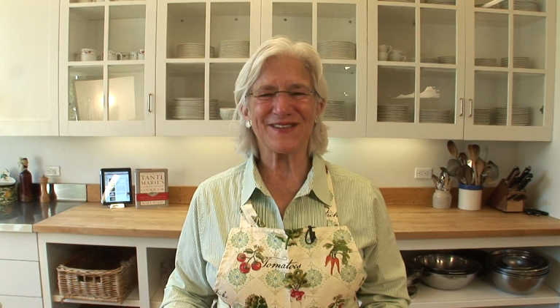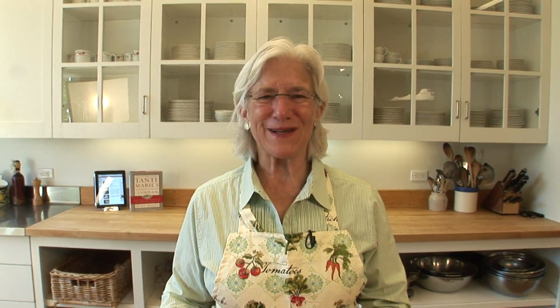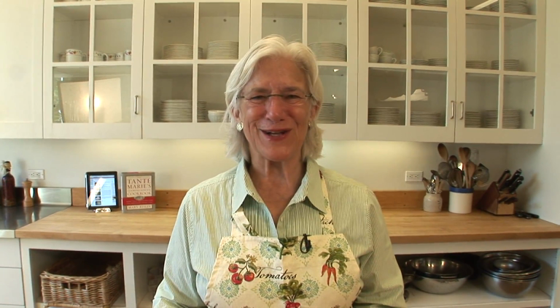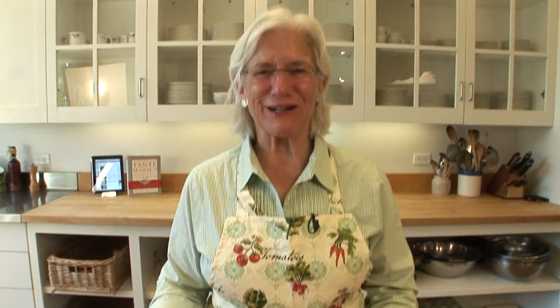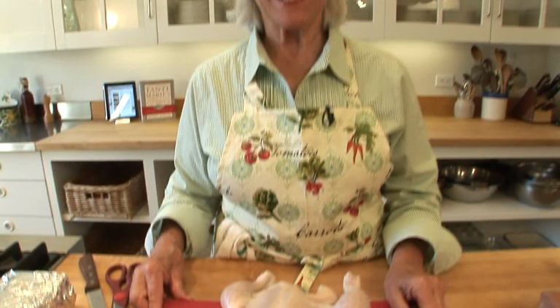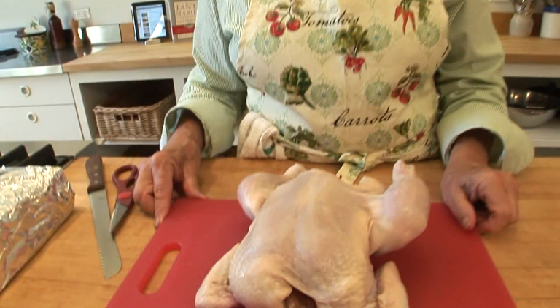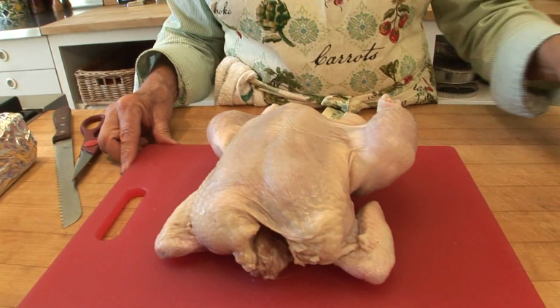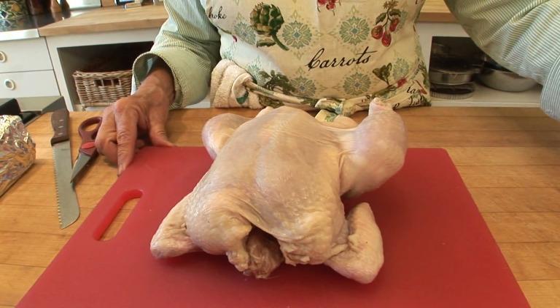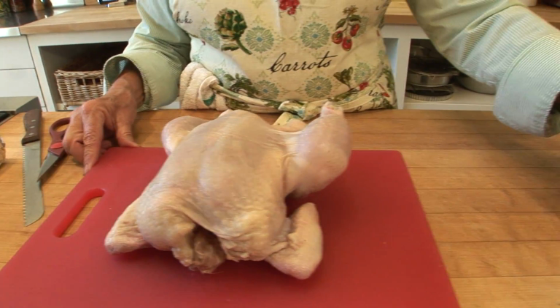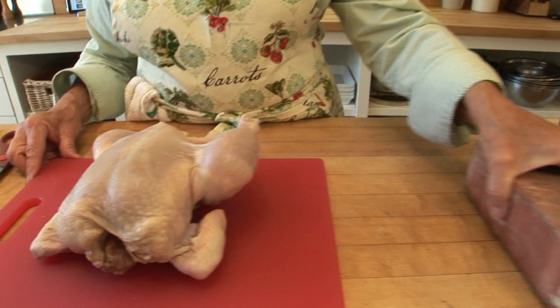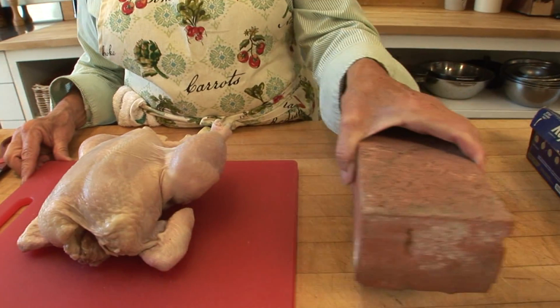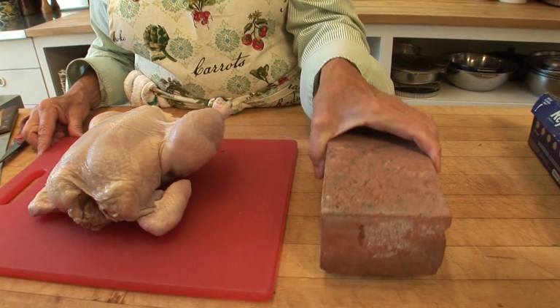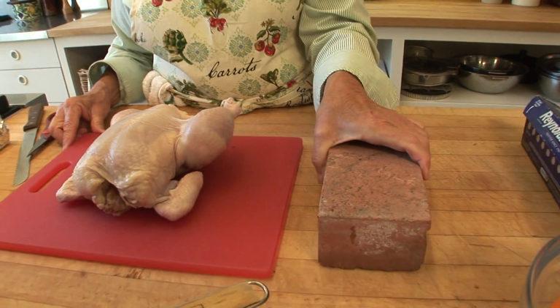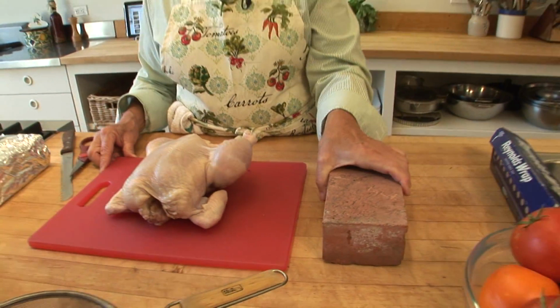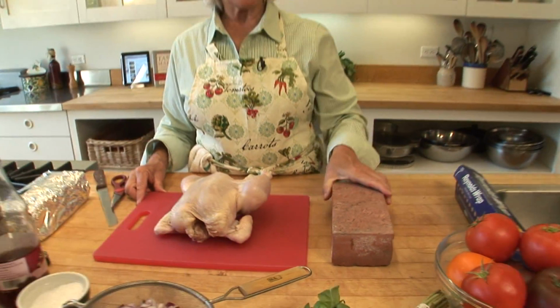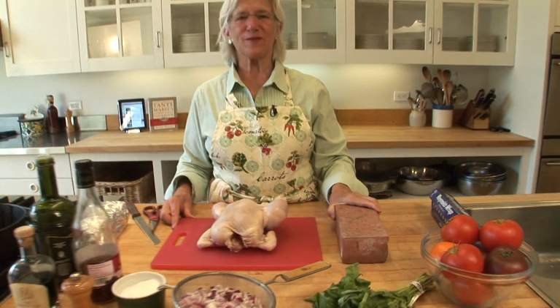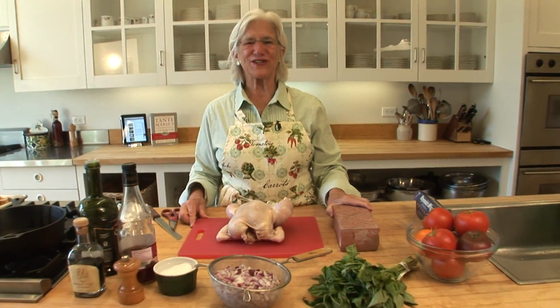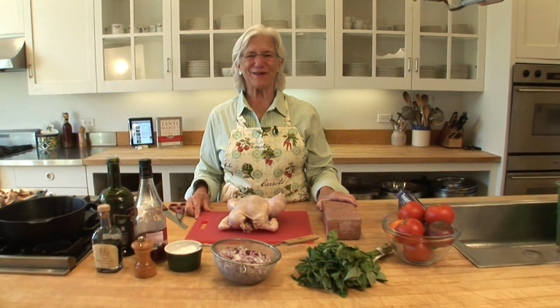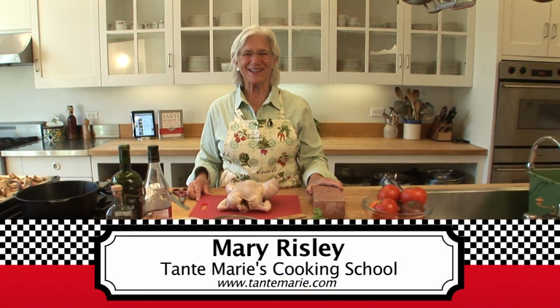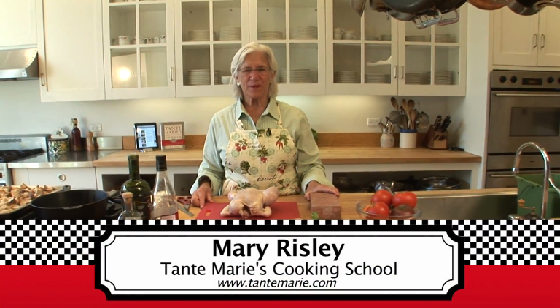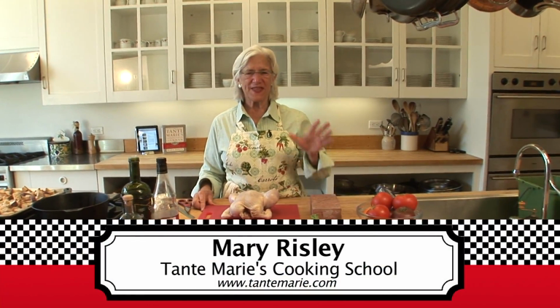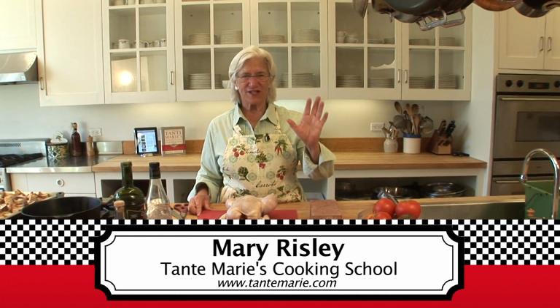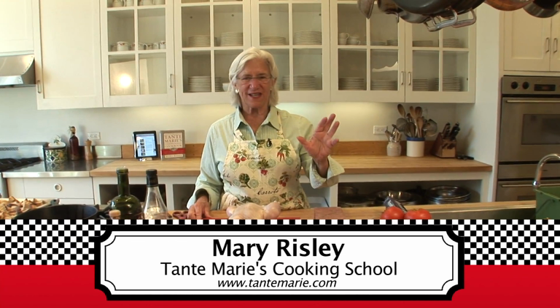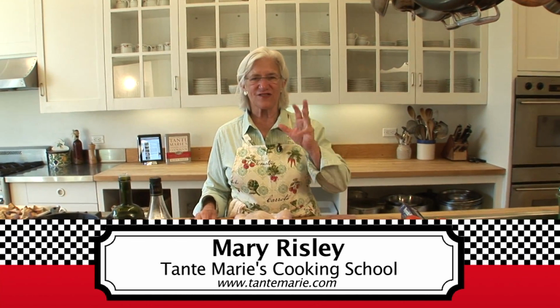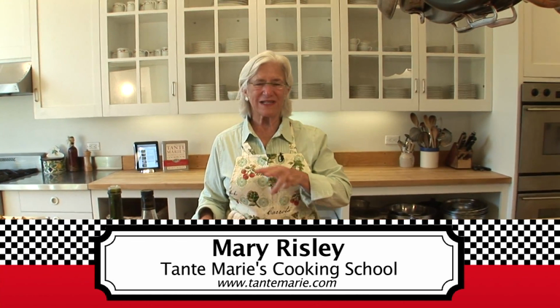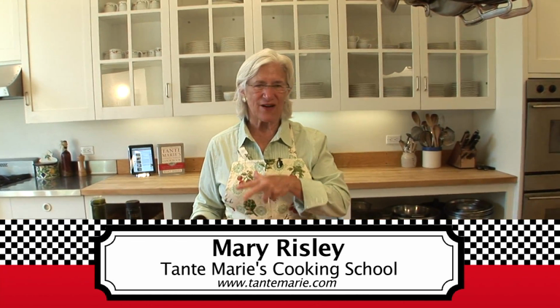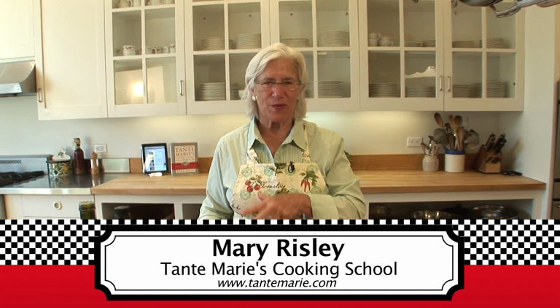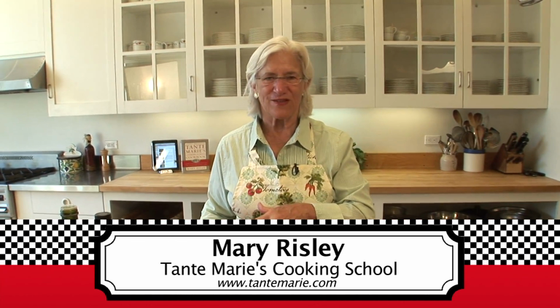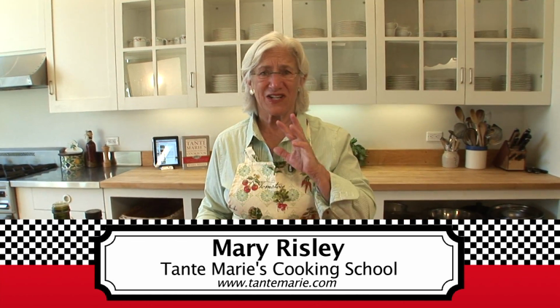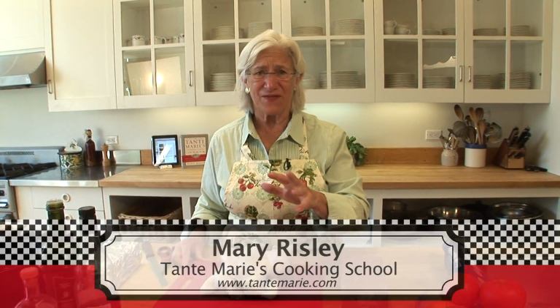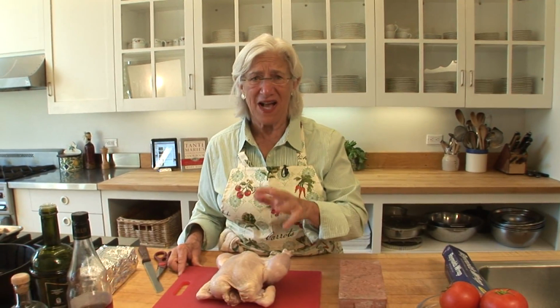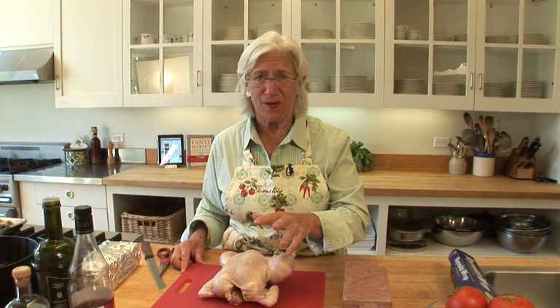Today I'm going to show you how to cook chicken under a brick. This is going to be the best chicken you've ever had. The big thing about chicken is don't take it off the bone — it's really good if you leave it on the bone.